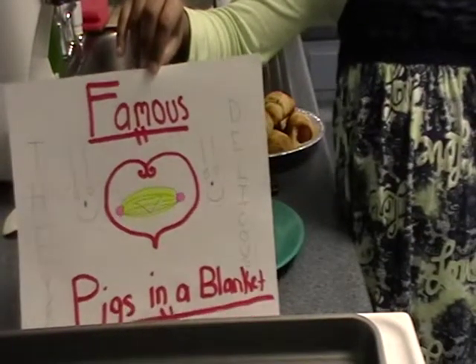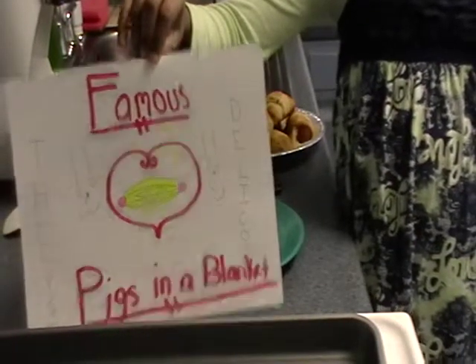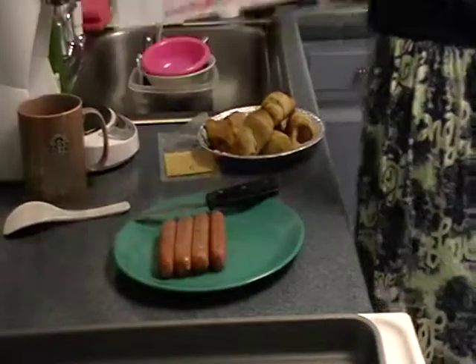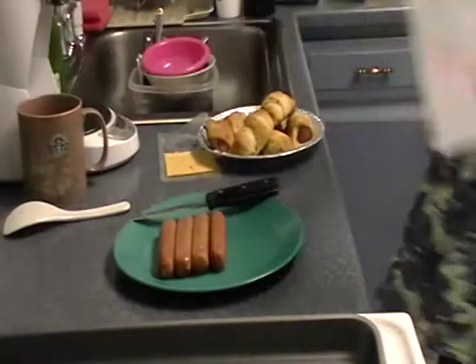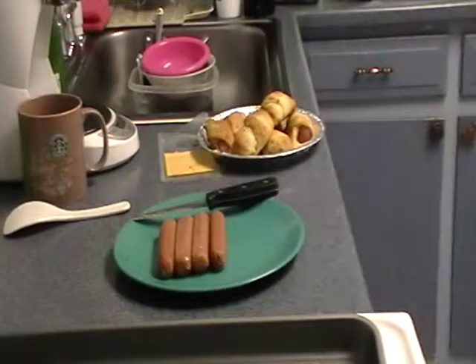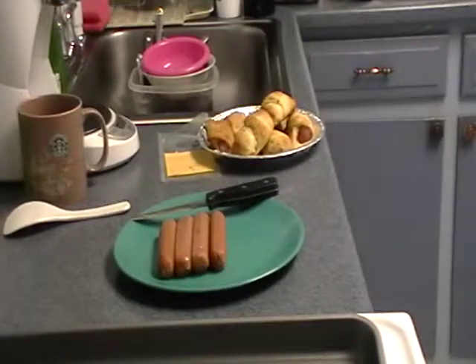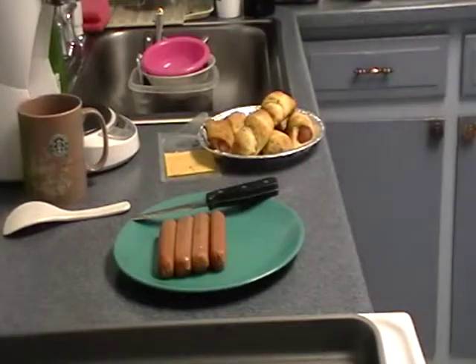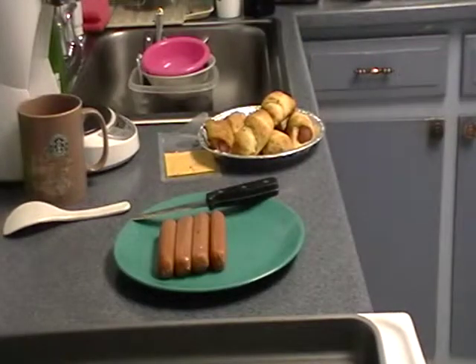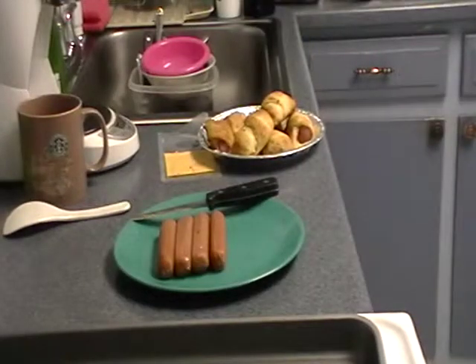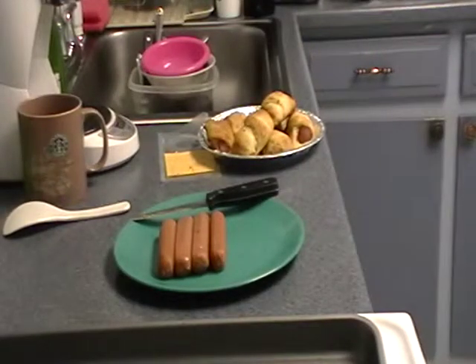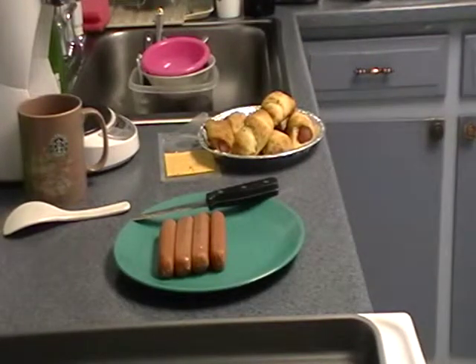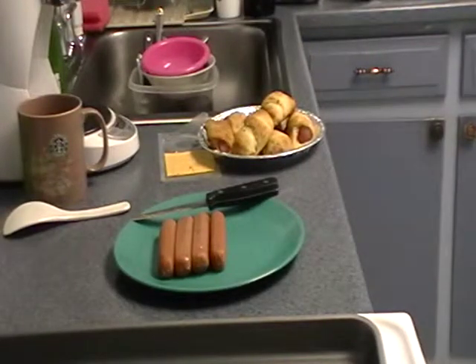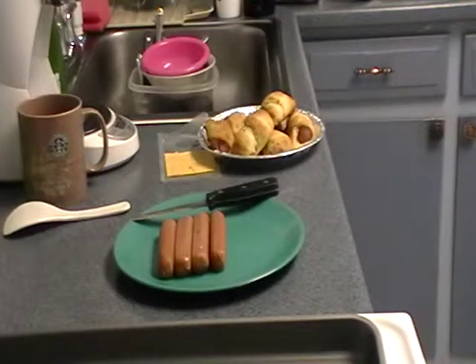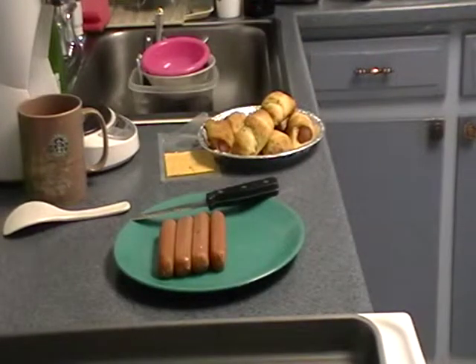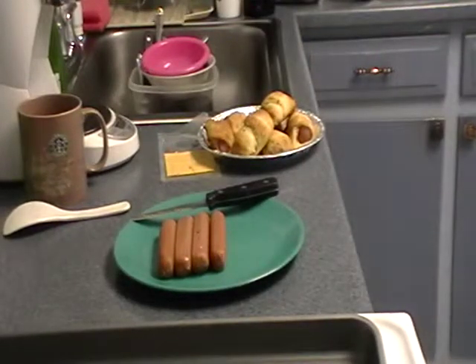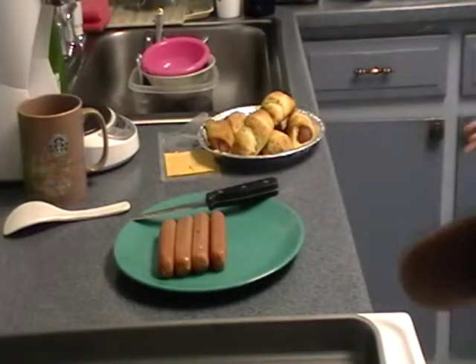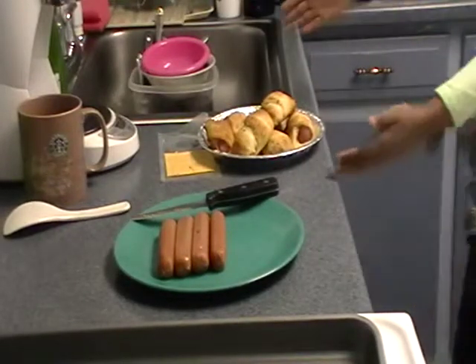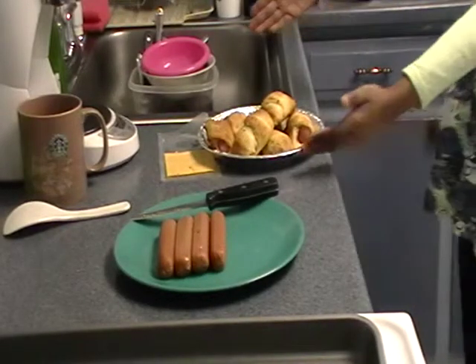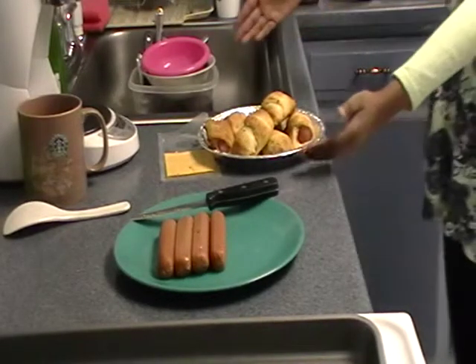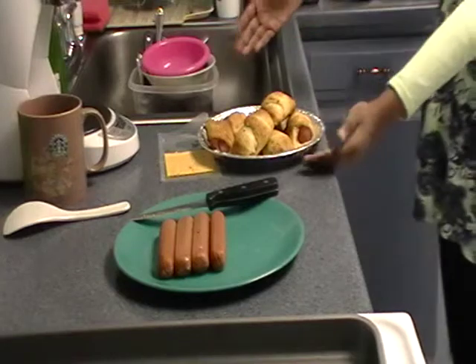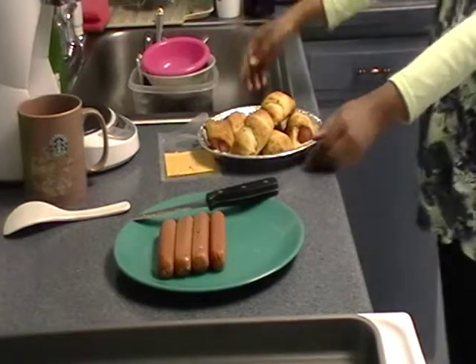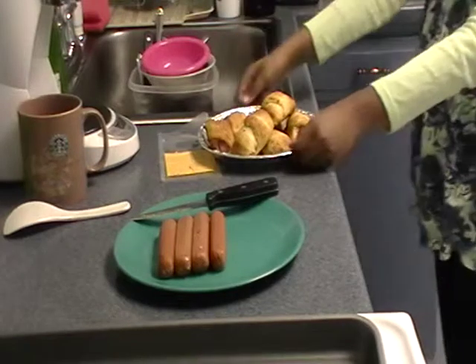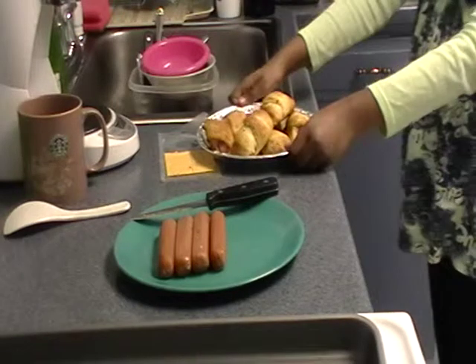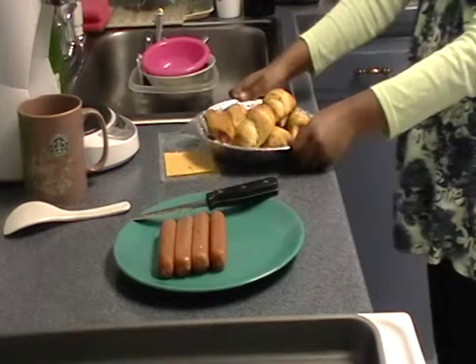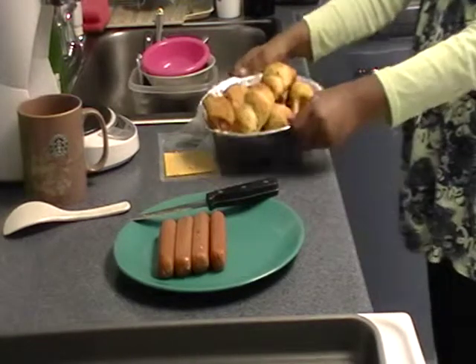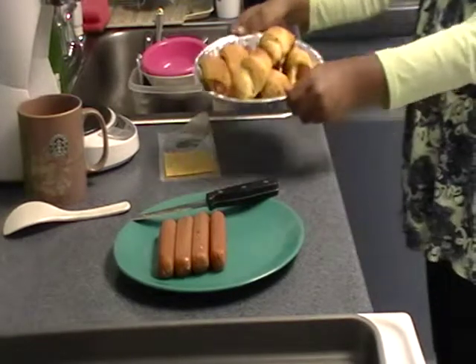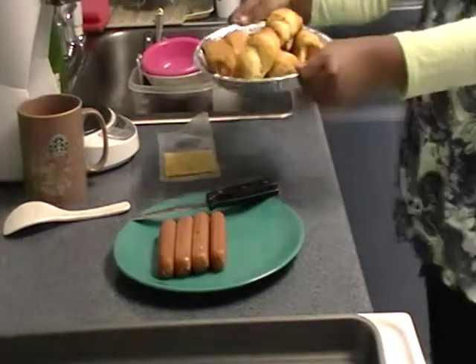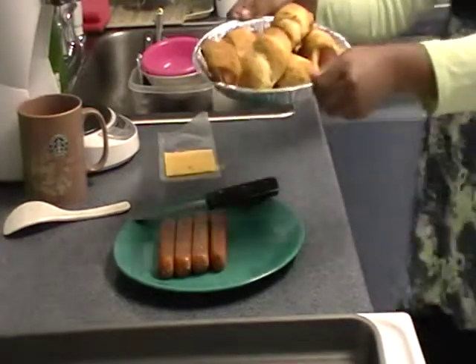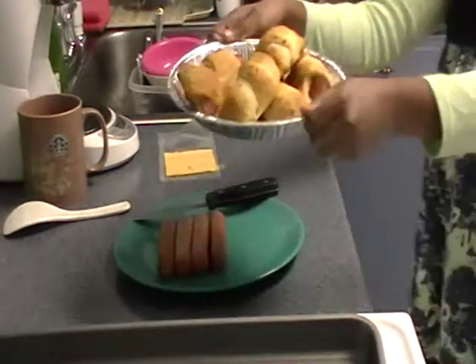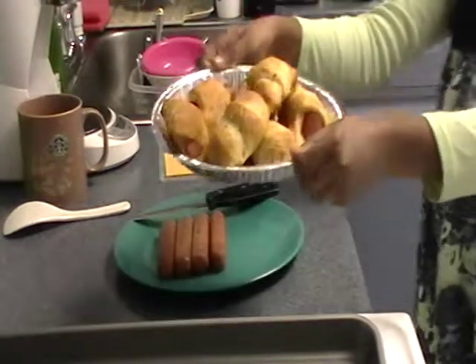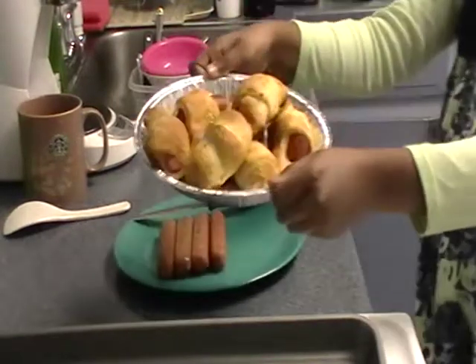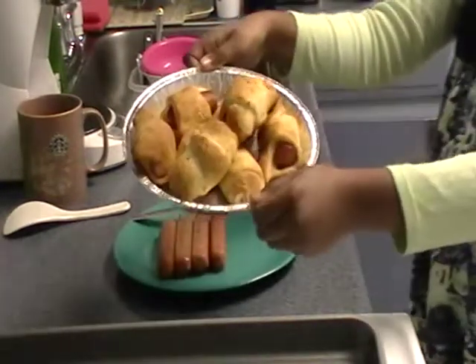Now the first ones are done — they just came out of the oven, as you can see. Hold them up, Chef 2. Bring them closer with a little bit of a tilt. Very good.